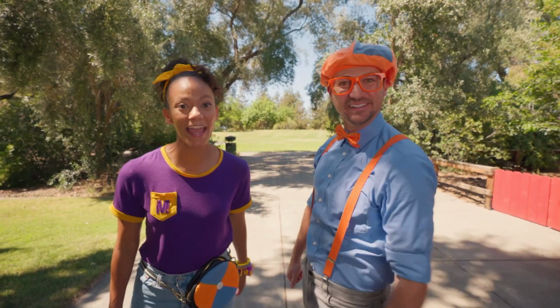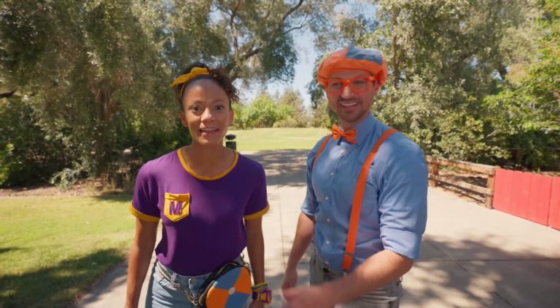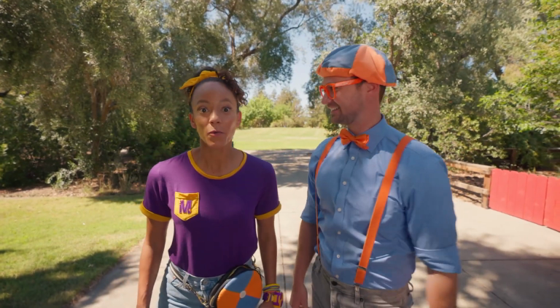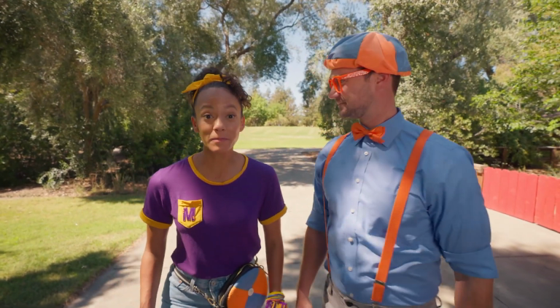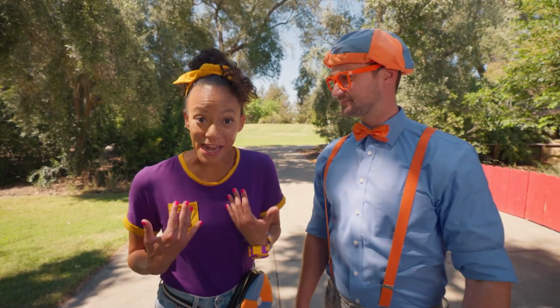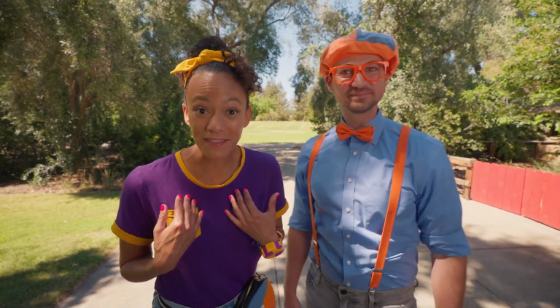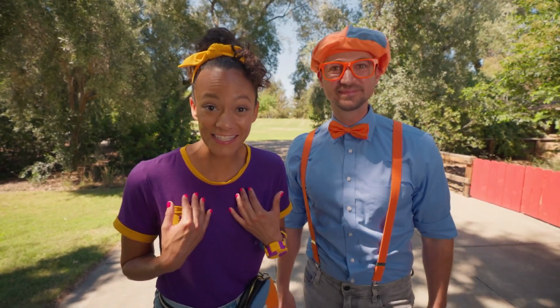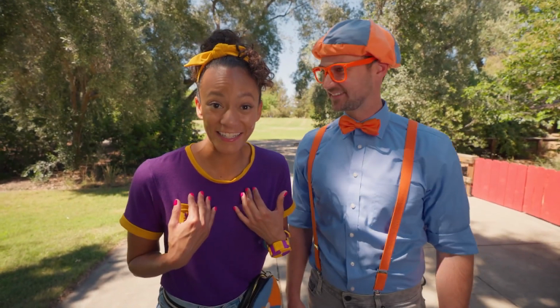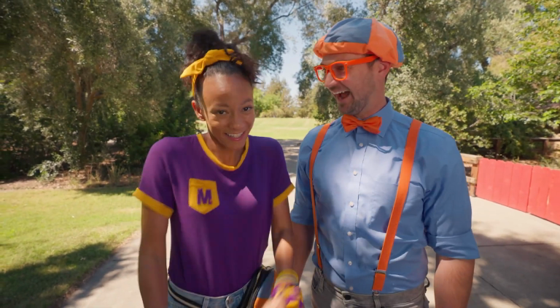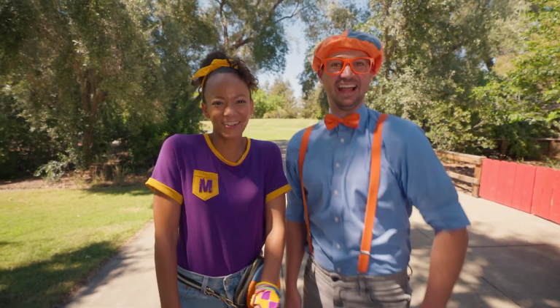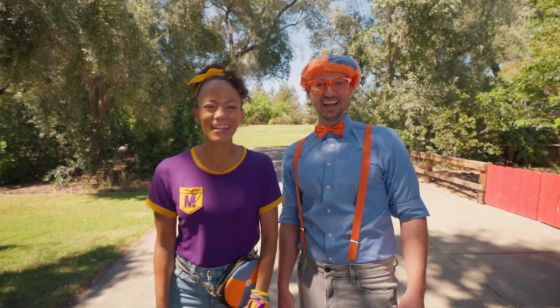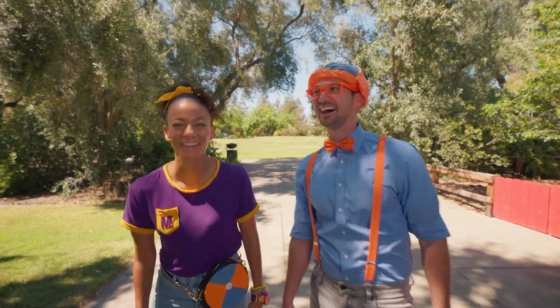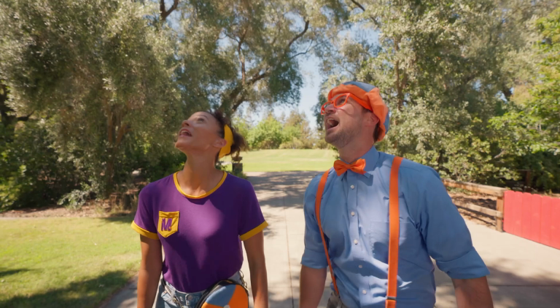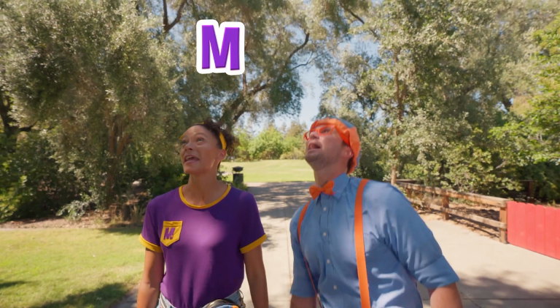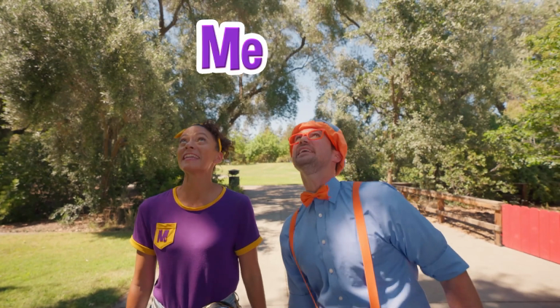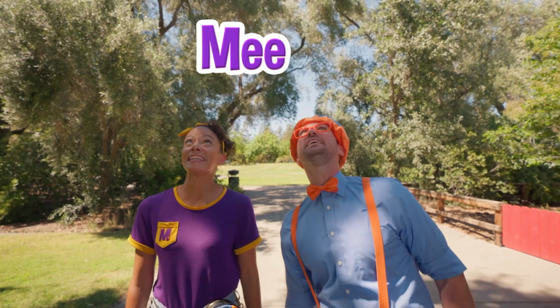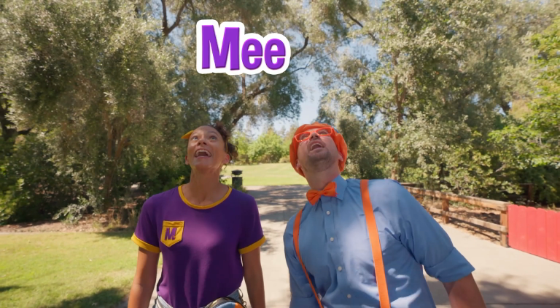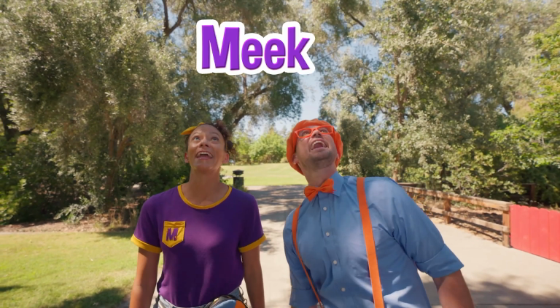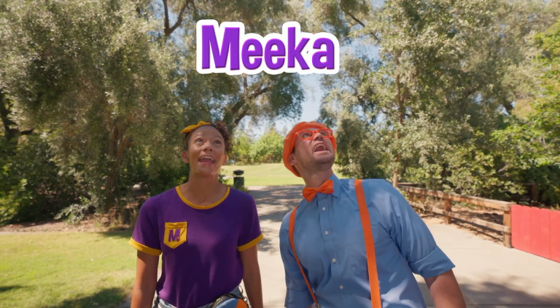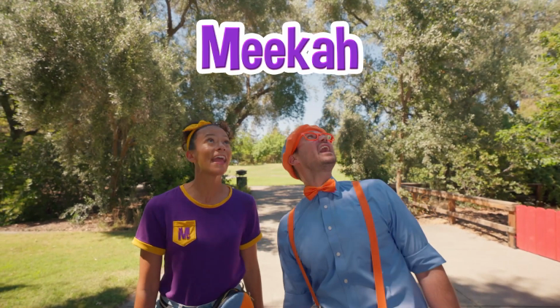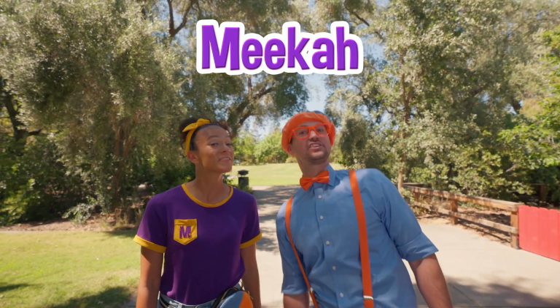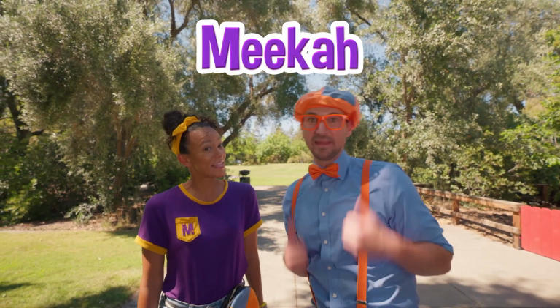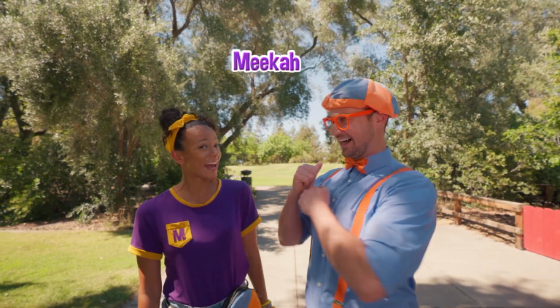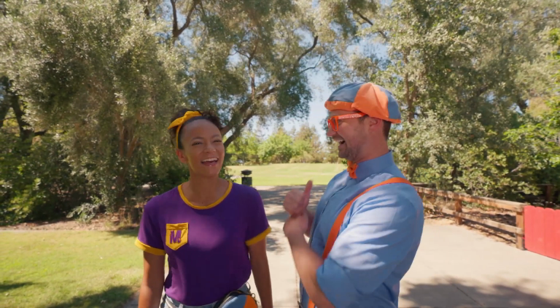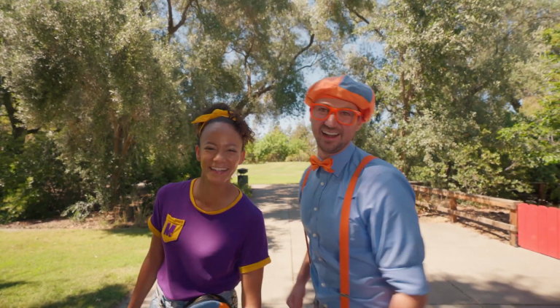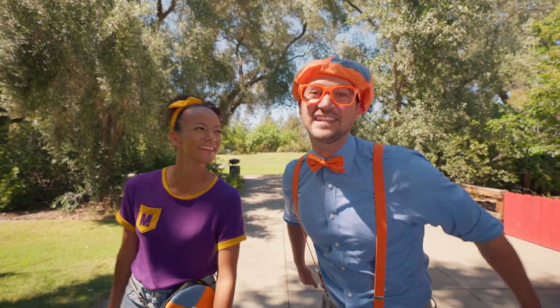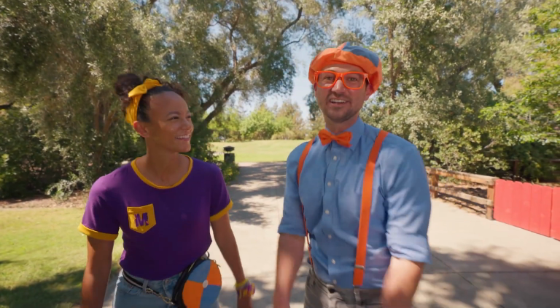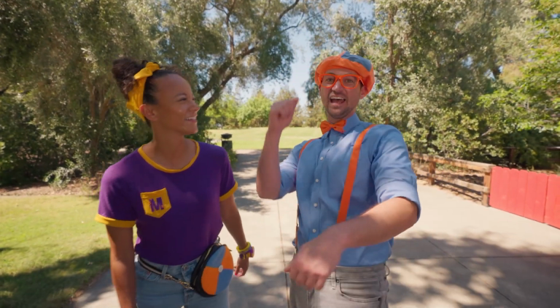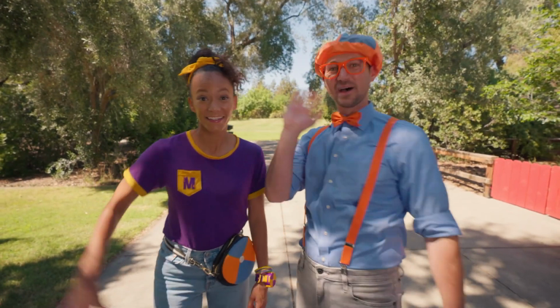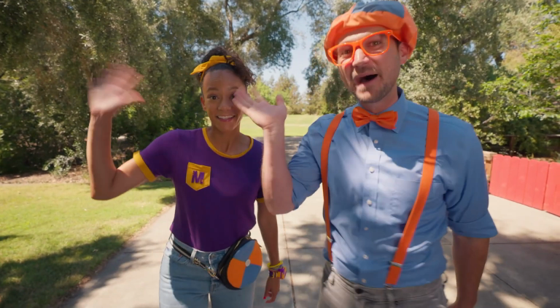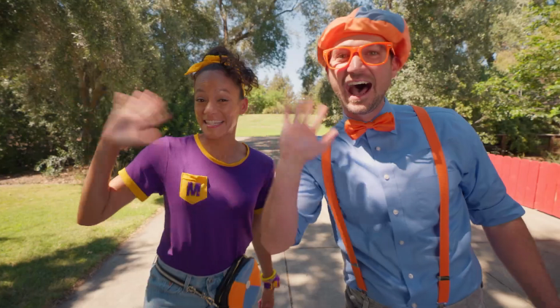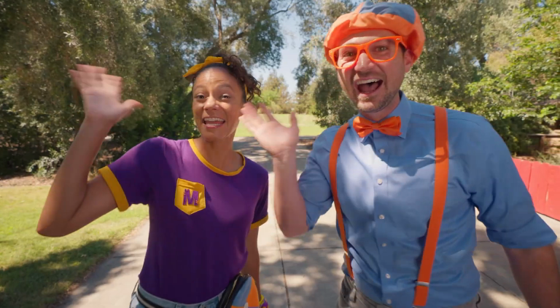Will you spell my name with us? M-E-E-K-A-H, Mika! All right, see you again! Bye-bye! See you later!